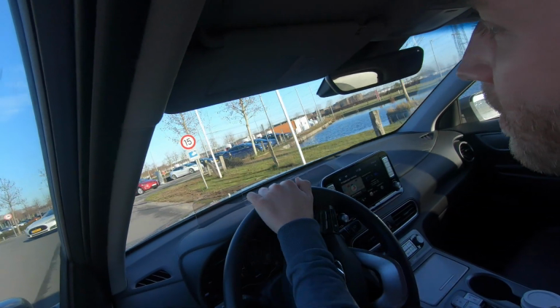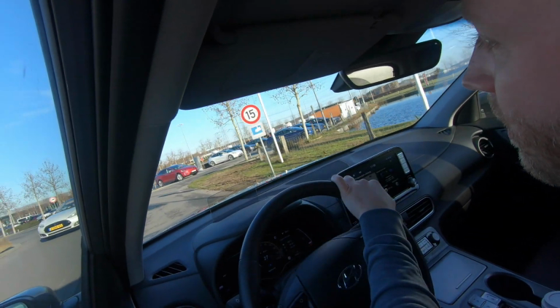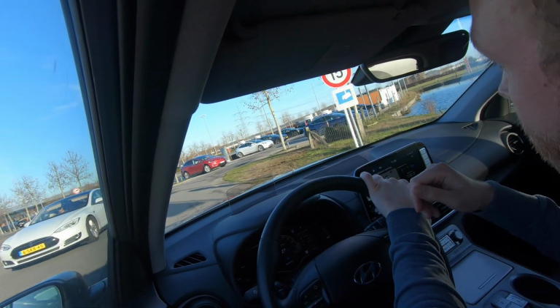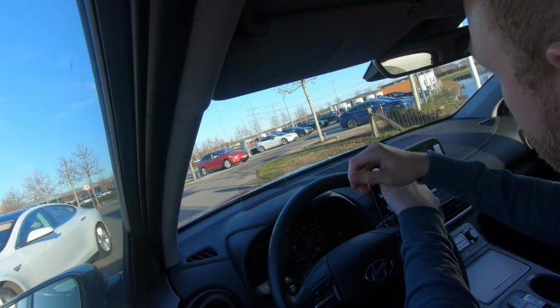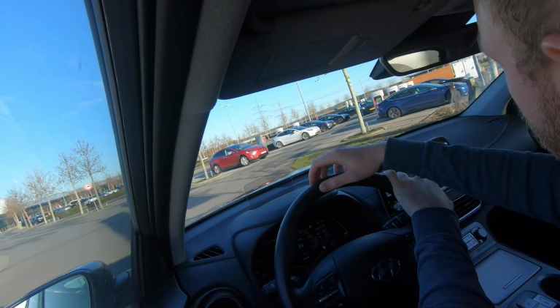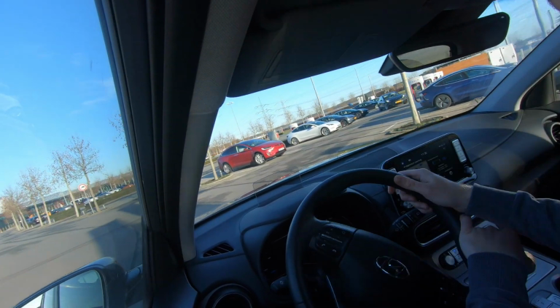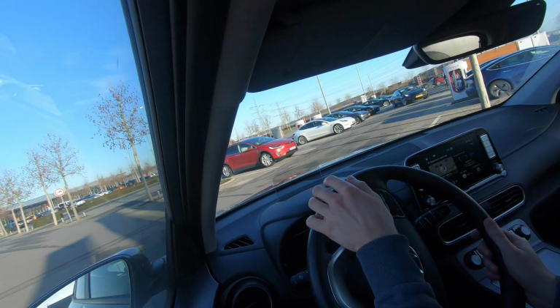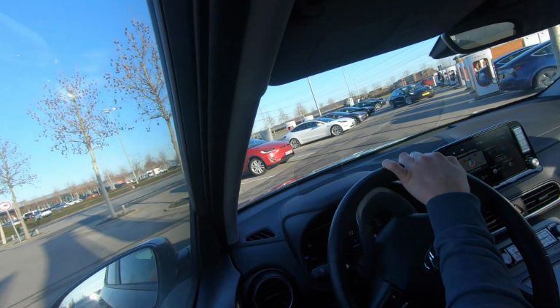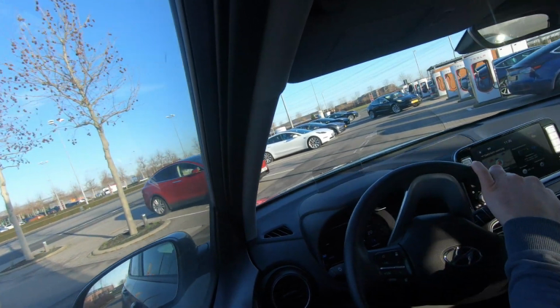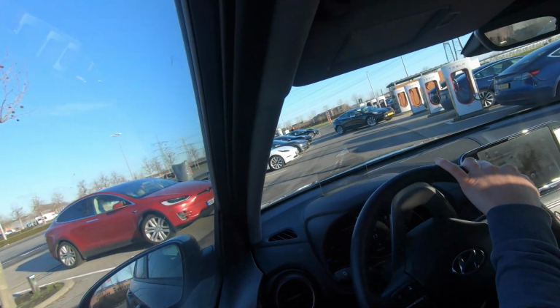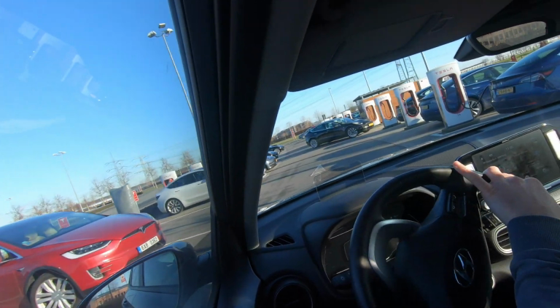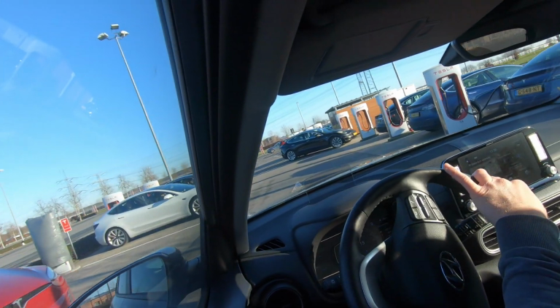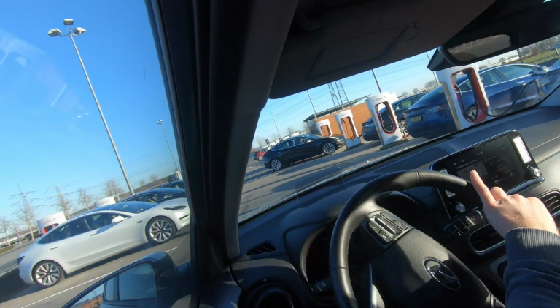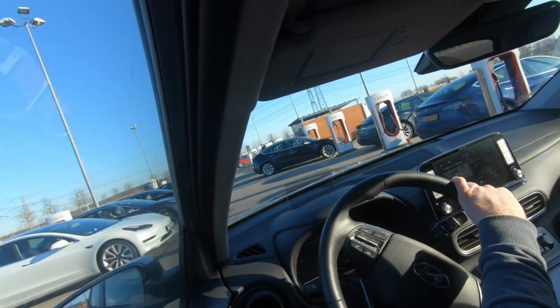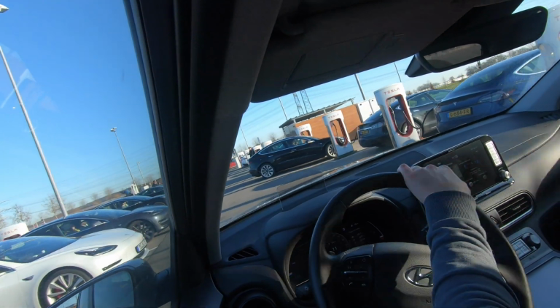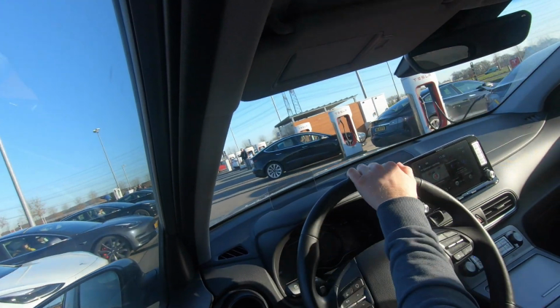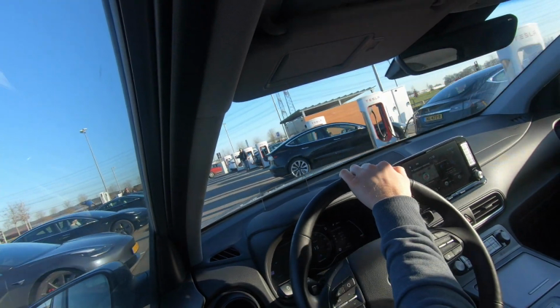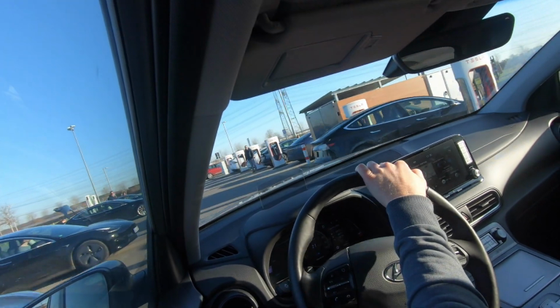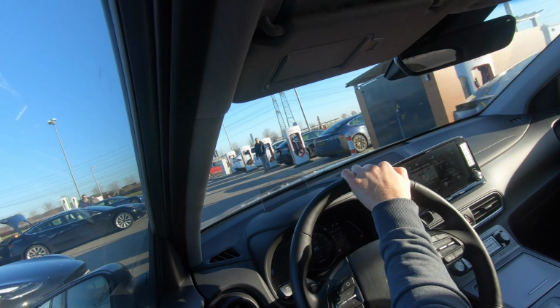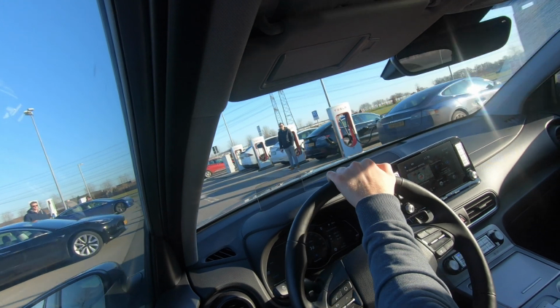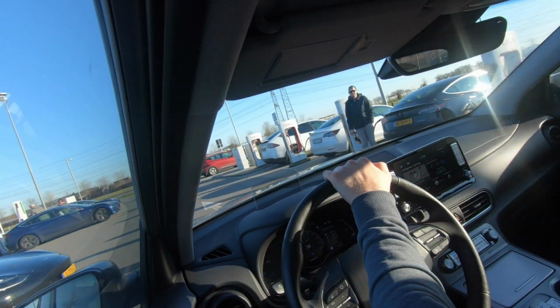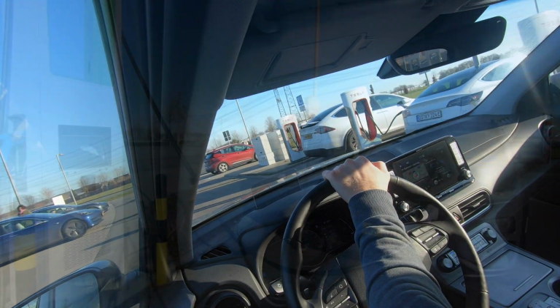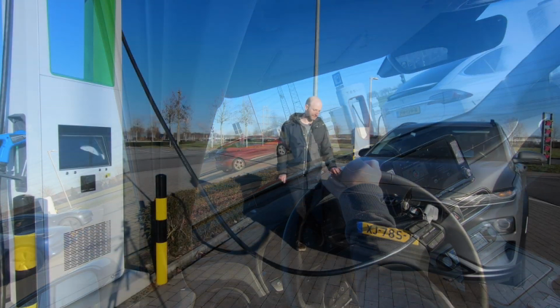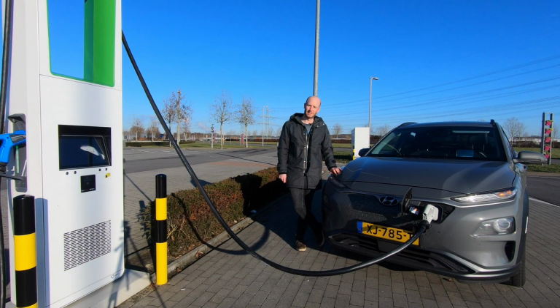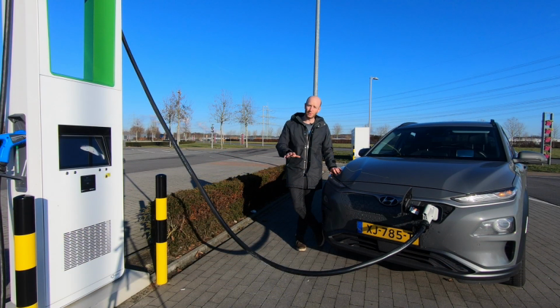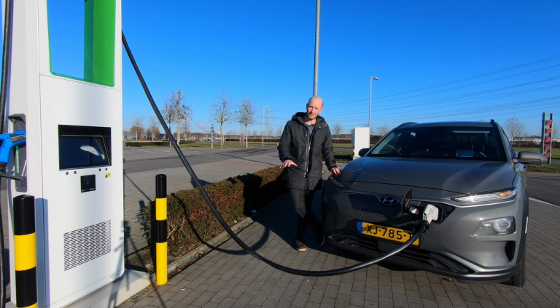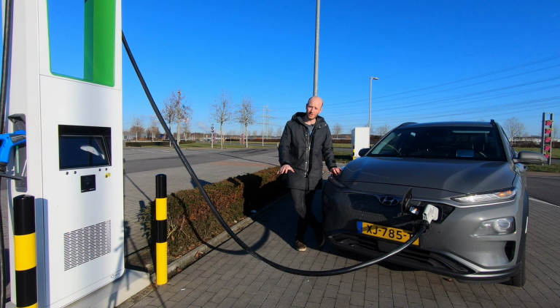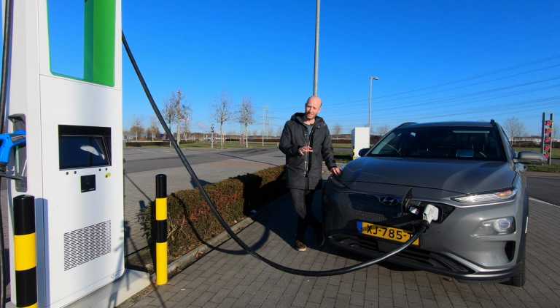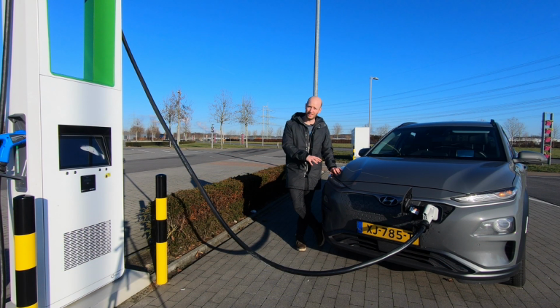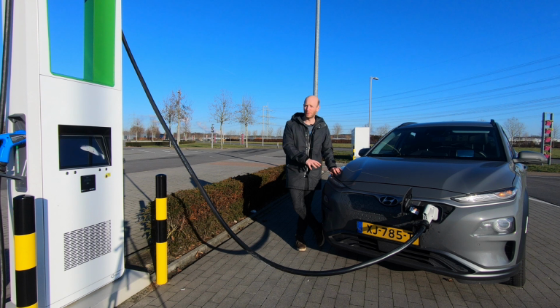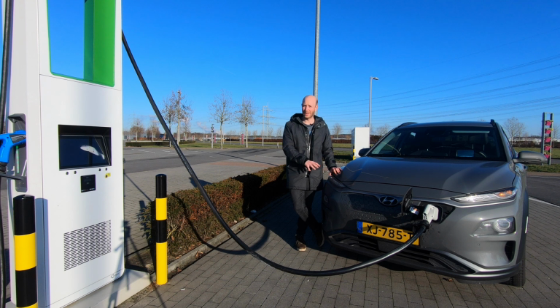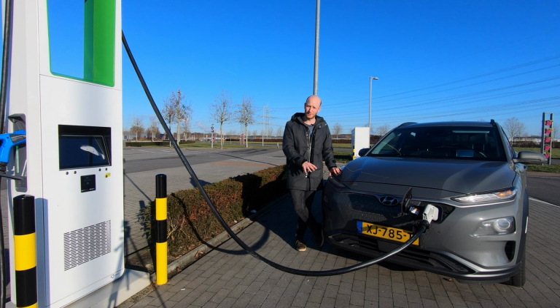Hopefully my charger is not occupied — it's not, because of course they're all Teslas, and most of them are Dutch. What a surprise! So we are back at the charger.